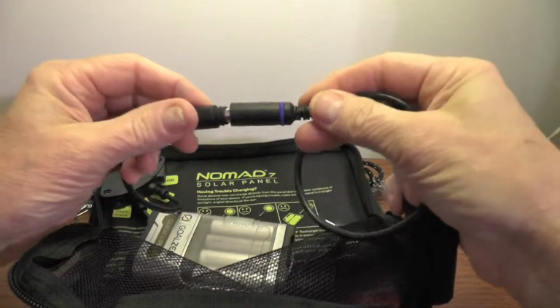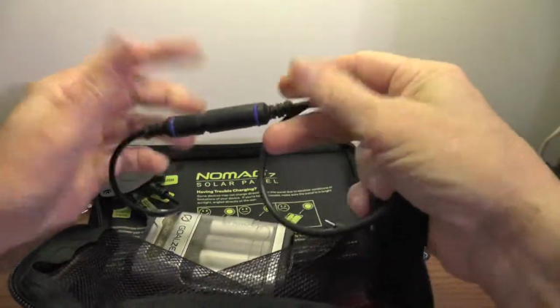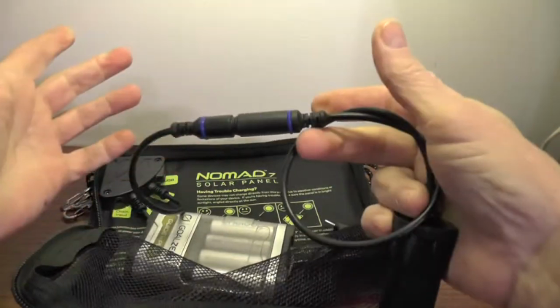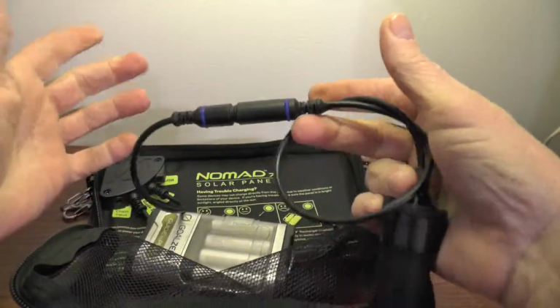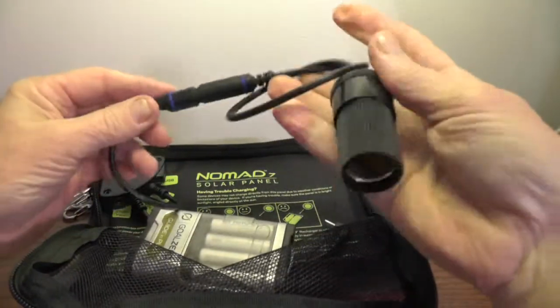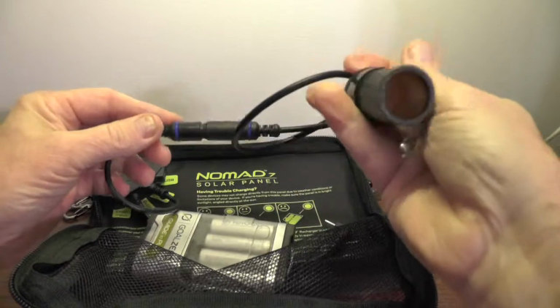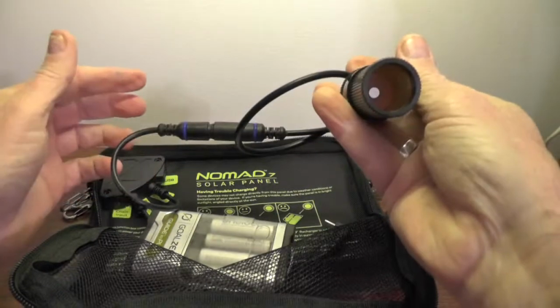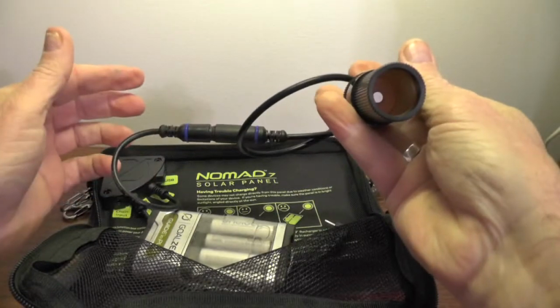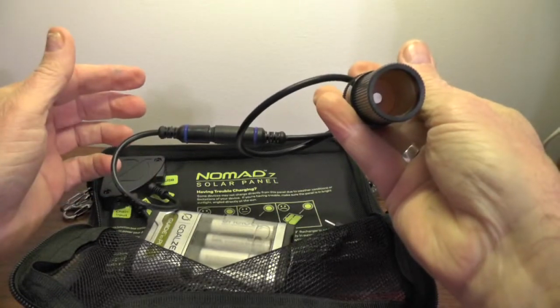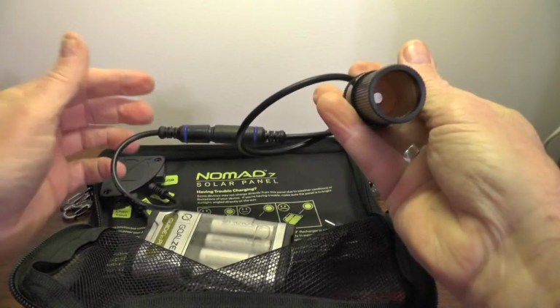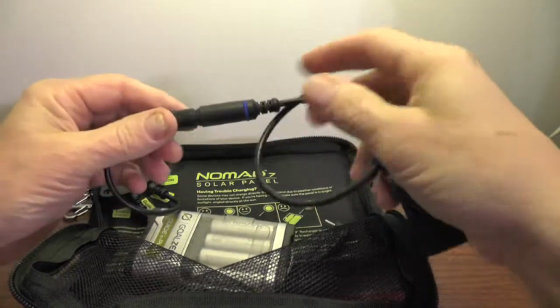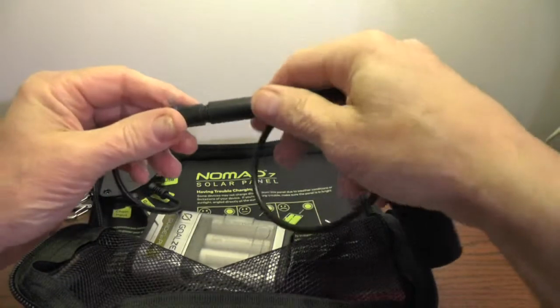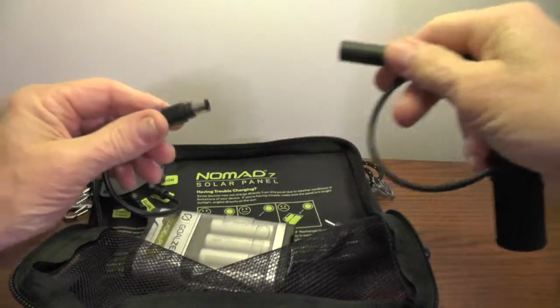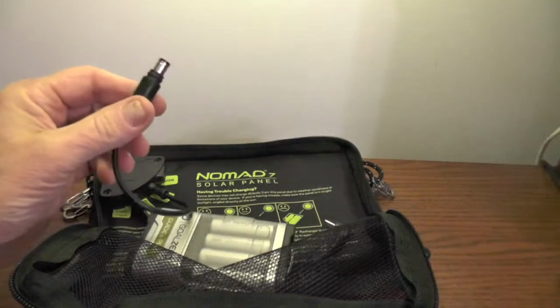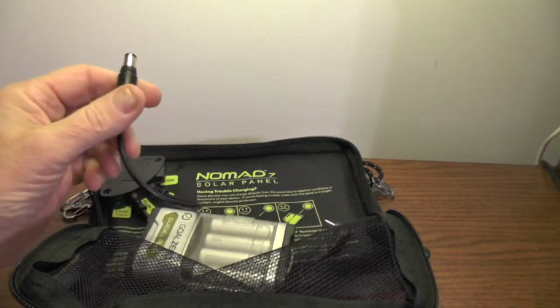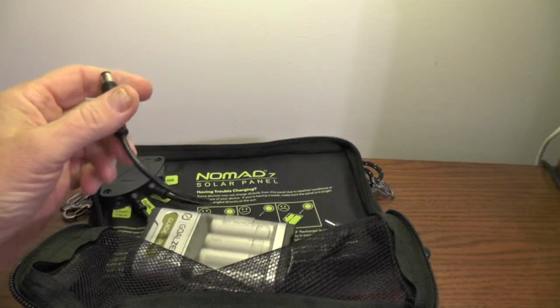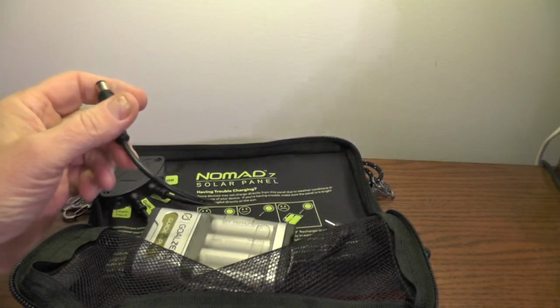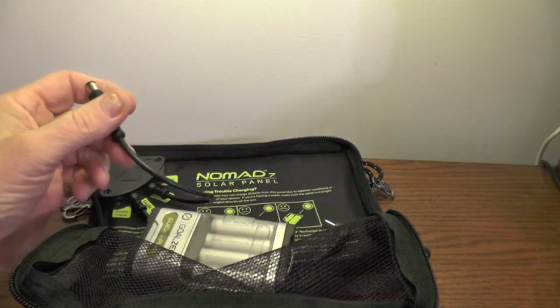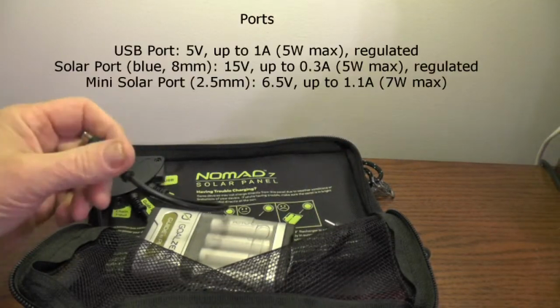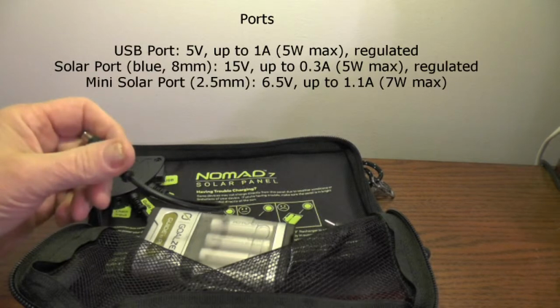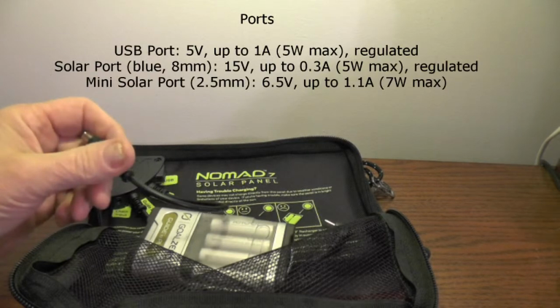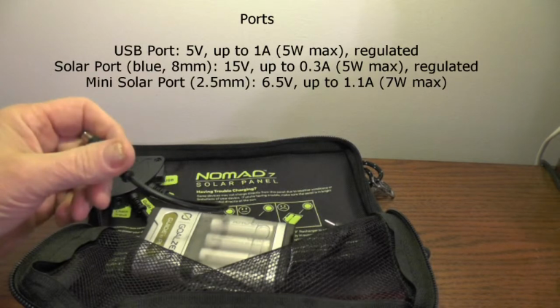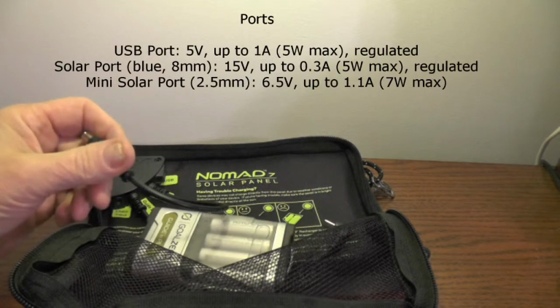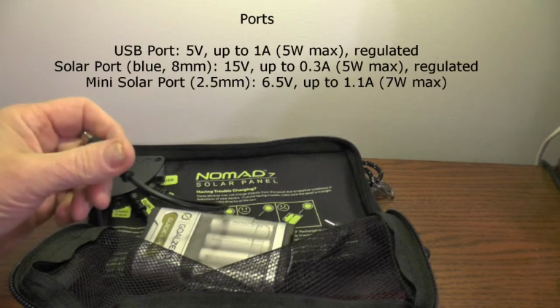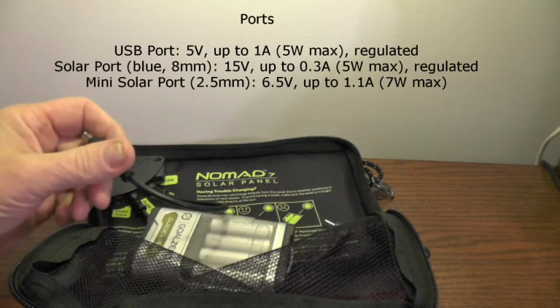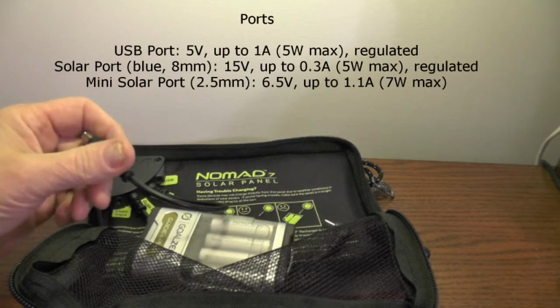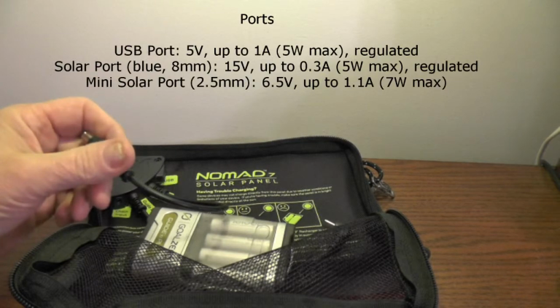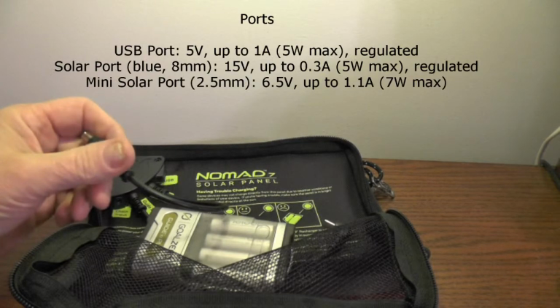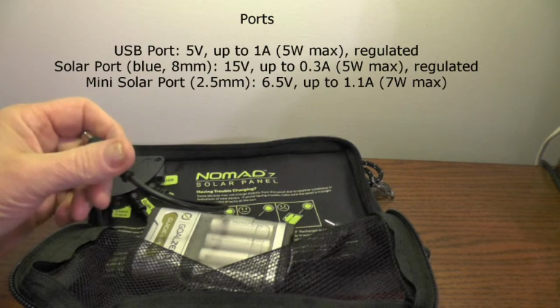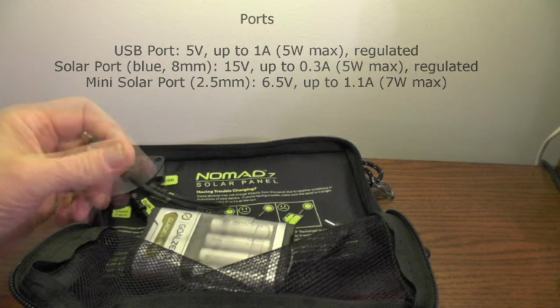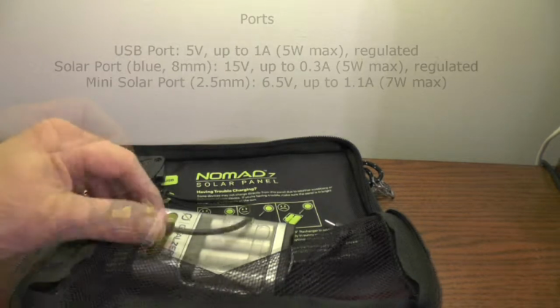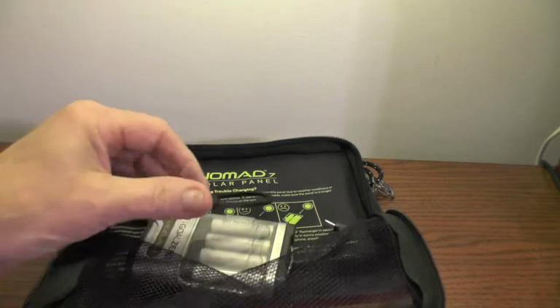This 12-volt accessory cable allows you to charge two devices at the same time. On a bicycle I haven't used it, but I suppose with a USB adapter installed in it I'd have an additional charging port.